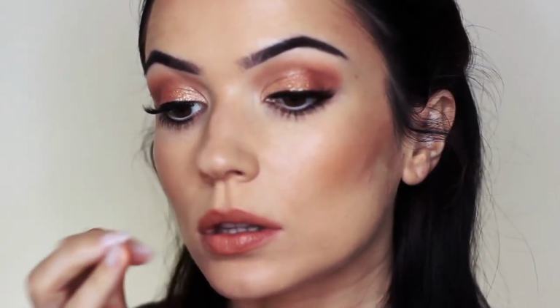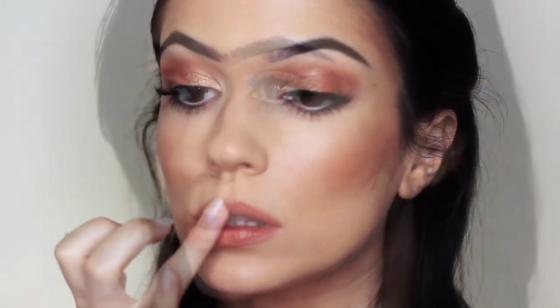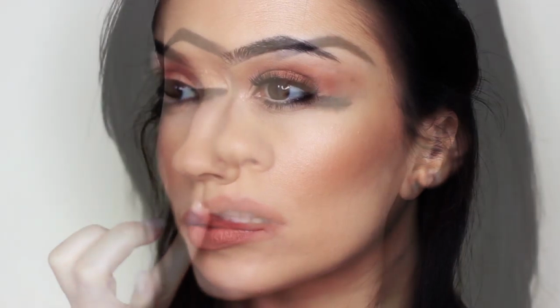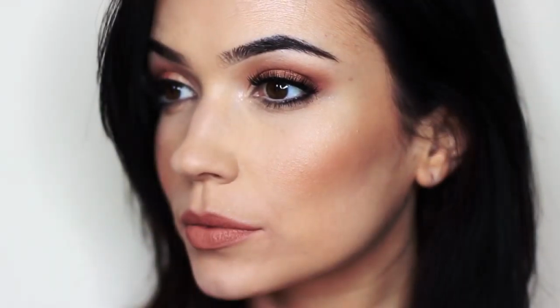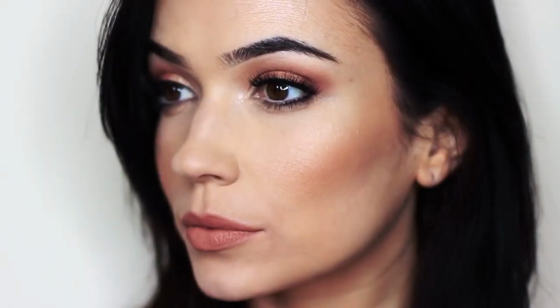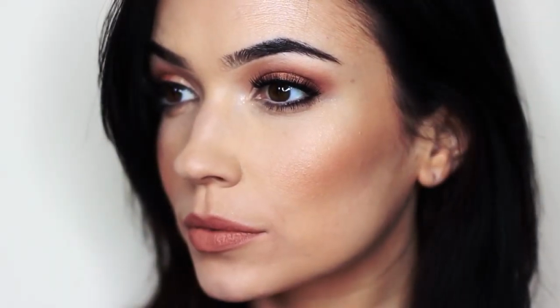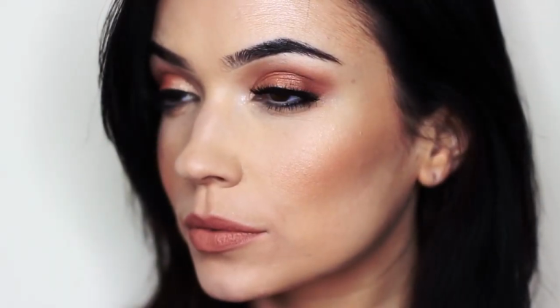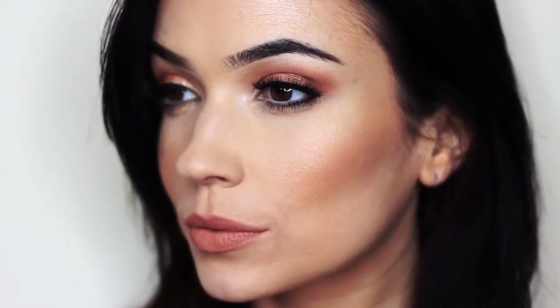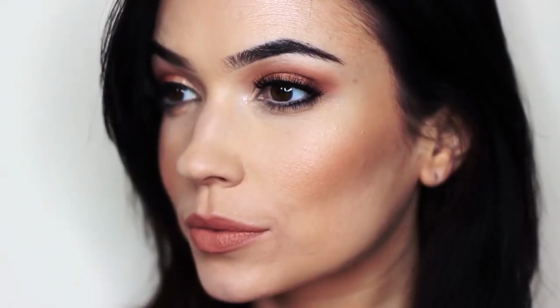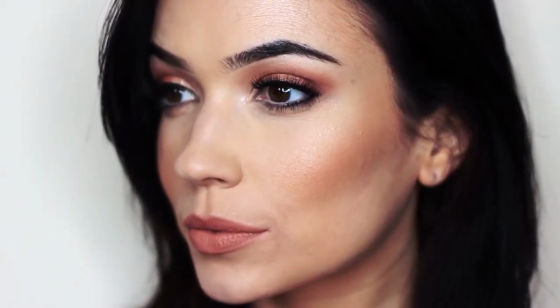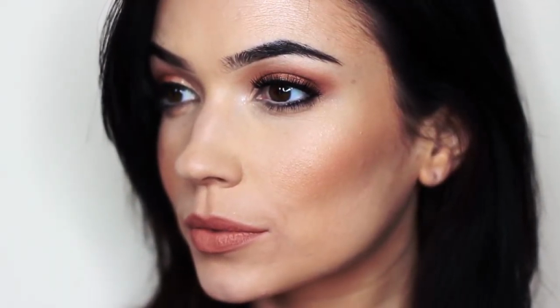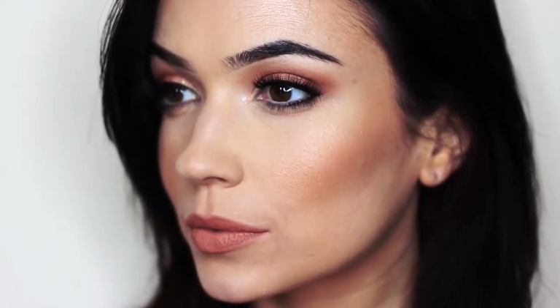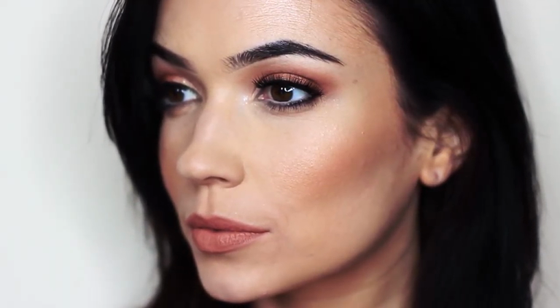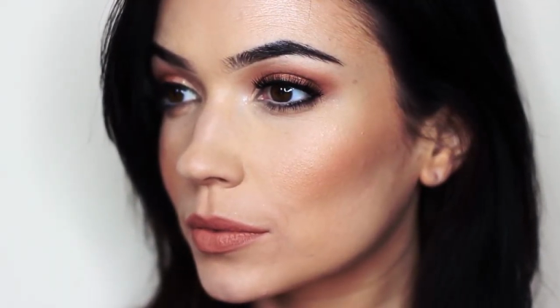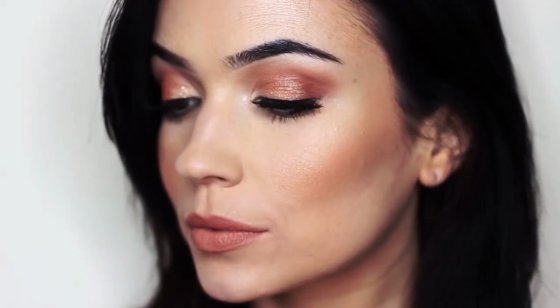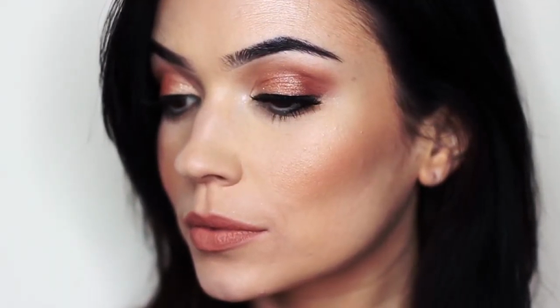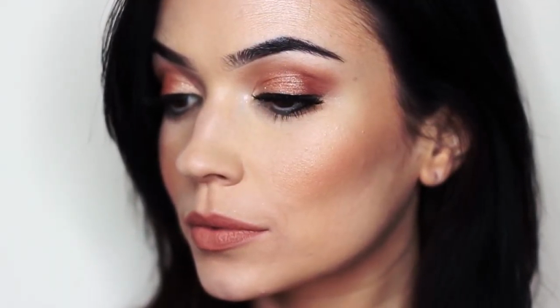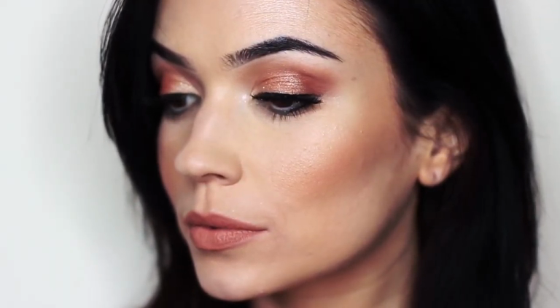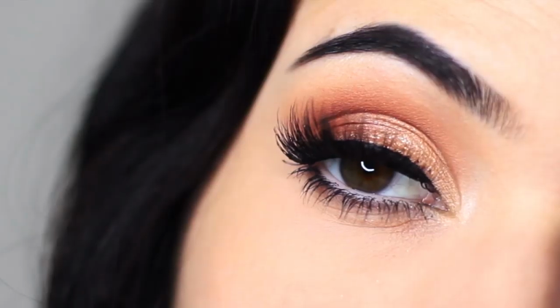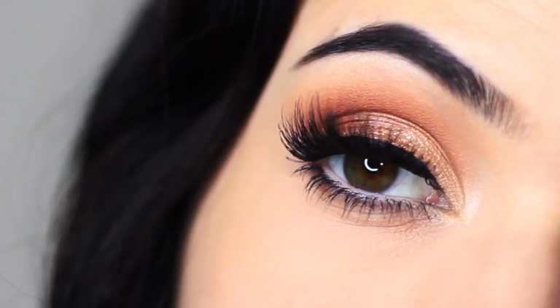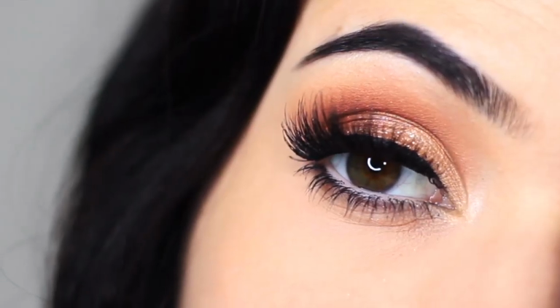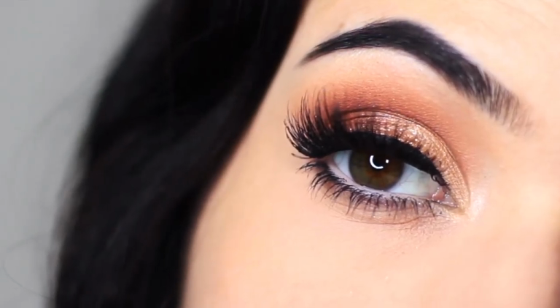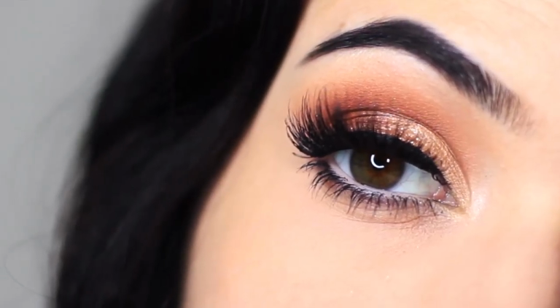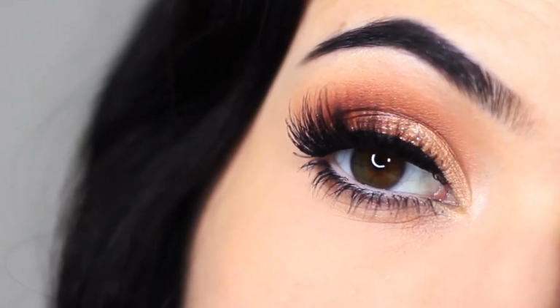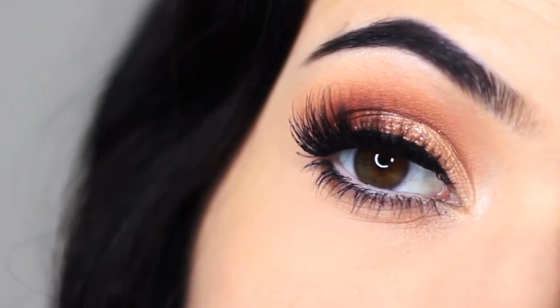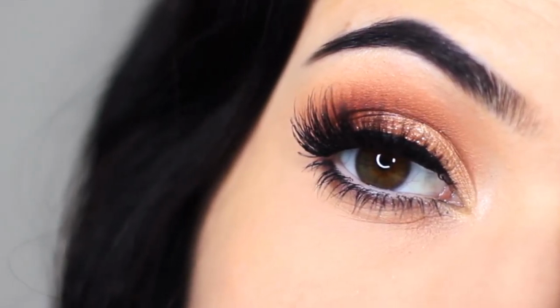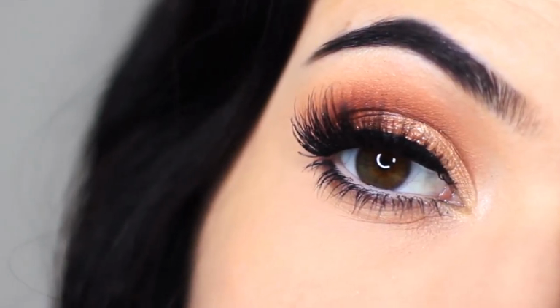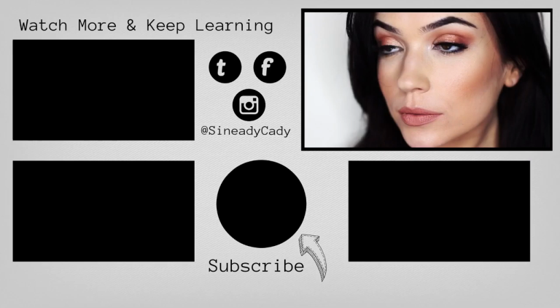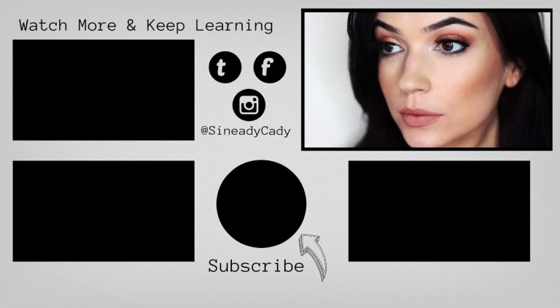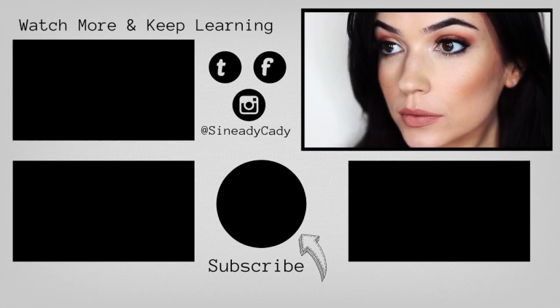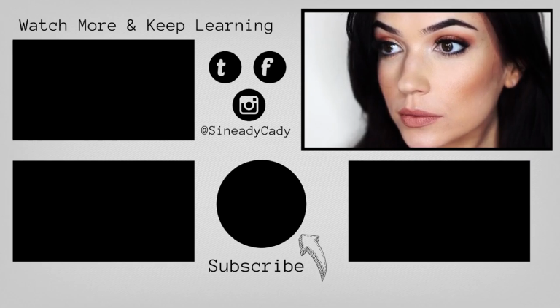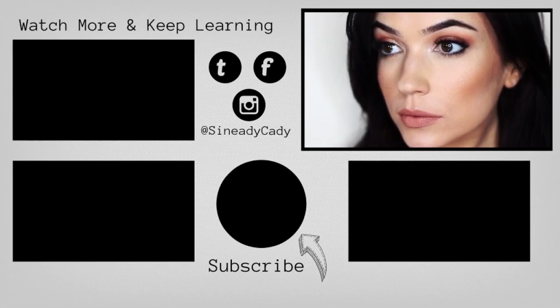And that is the finished look. I hope that you guys enjoyed this one. Definitely let me know if you have any more questions, check out the other videos on the screen, hit that subscribe button, hit that like button, and I will see you in the next one.